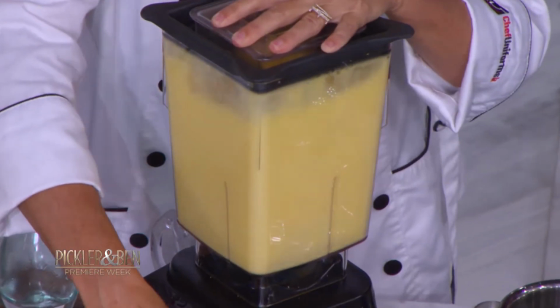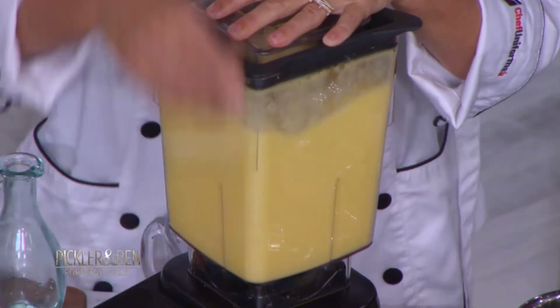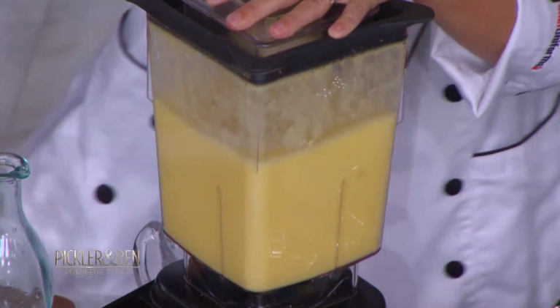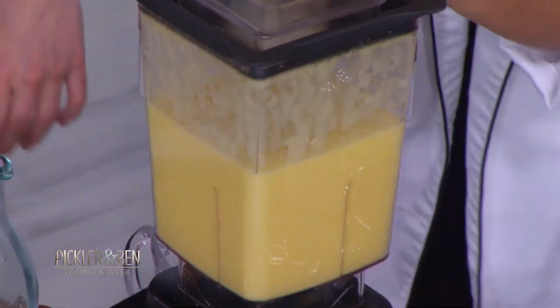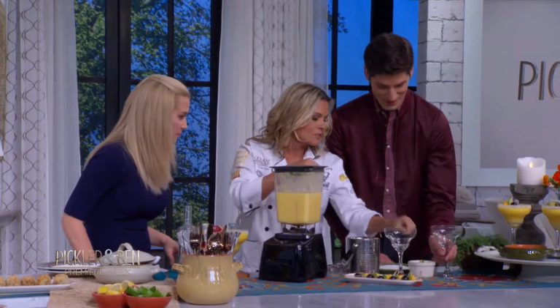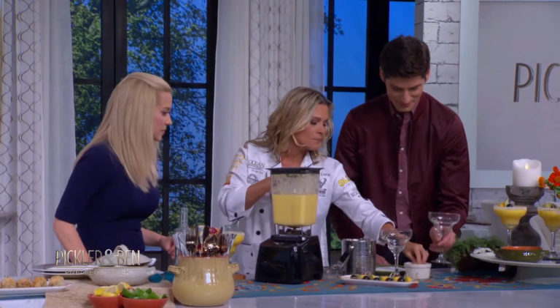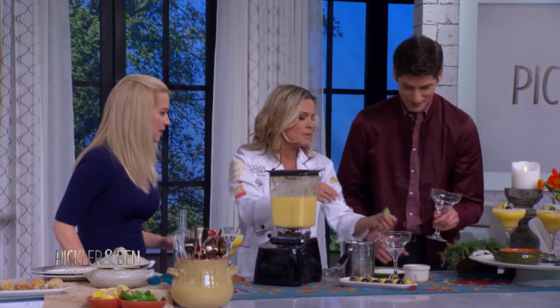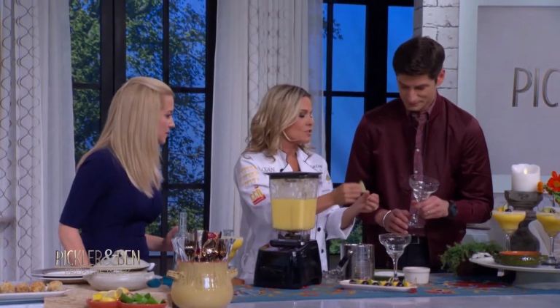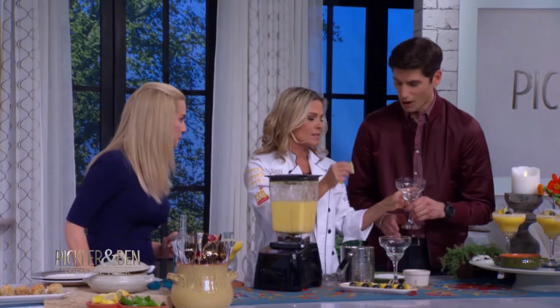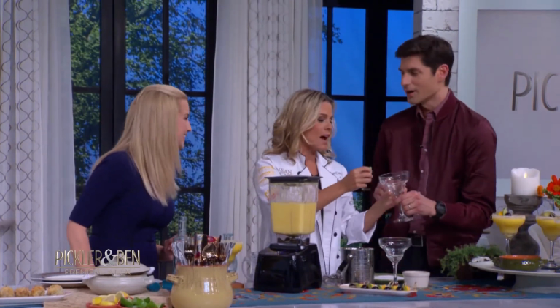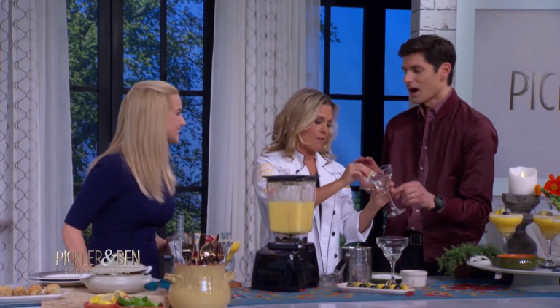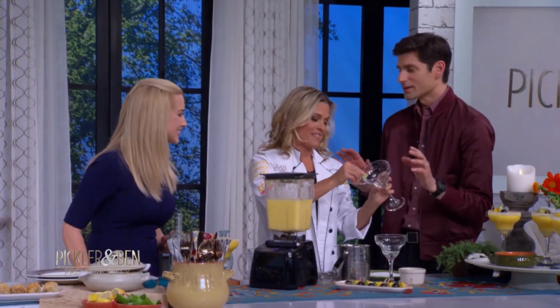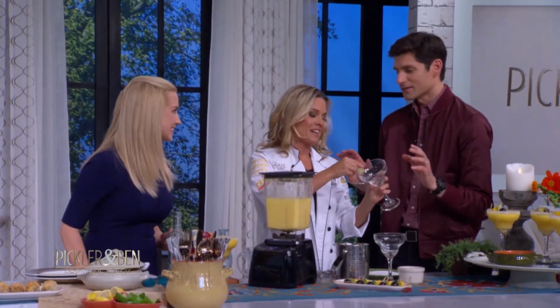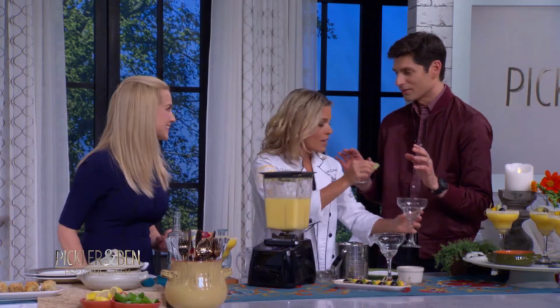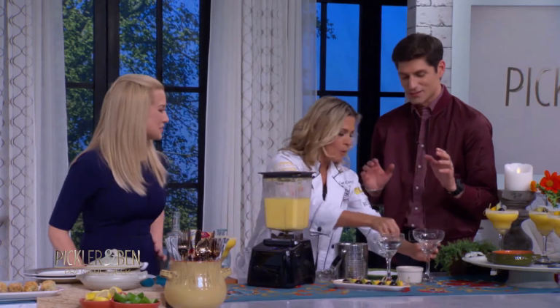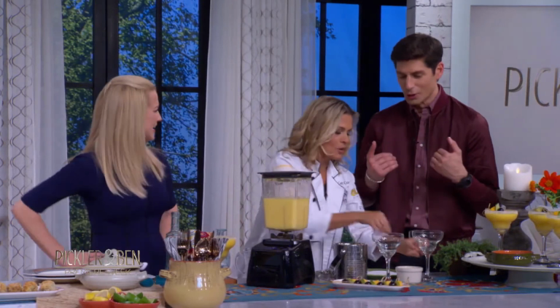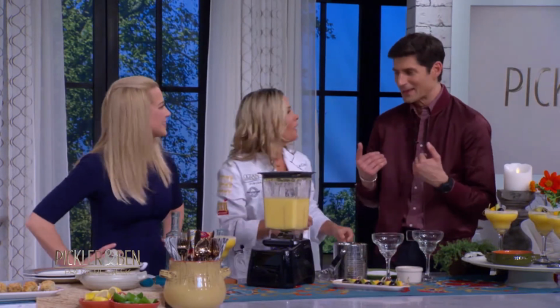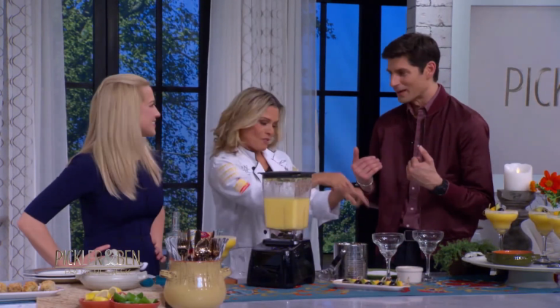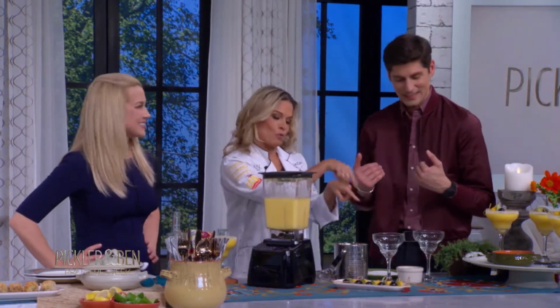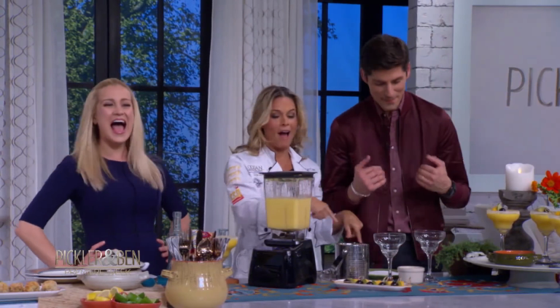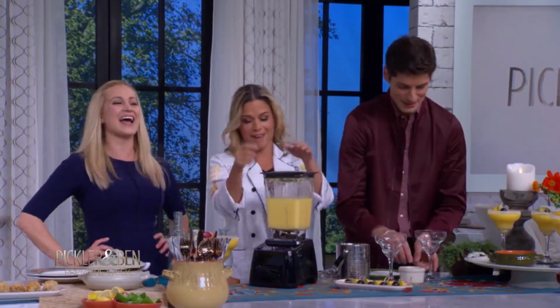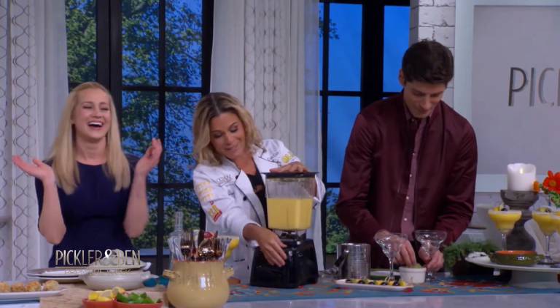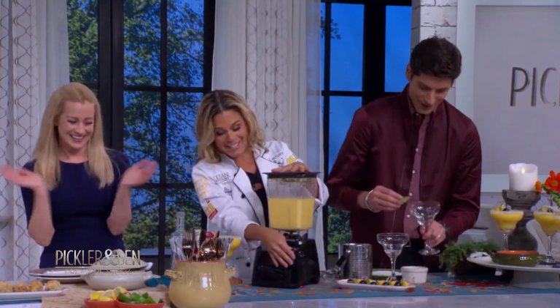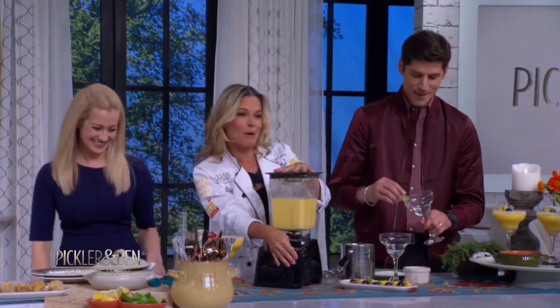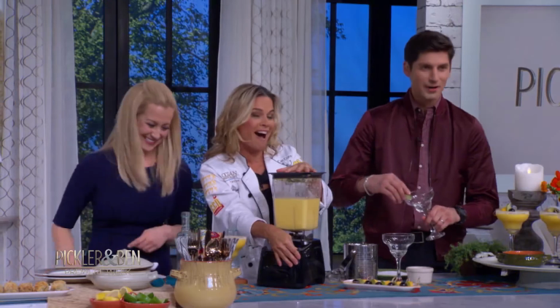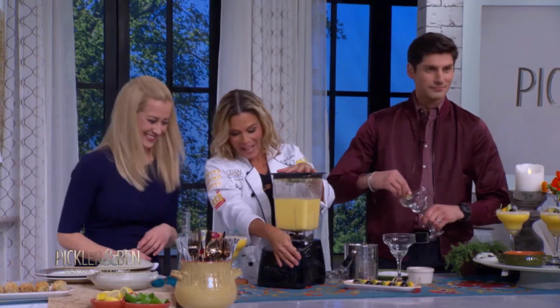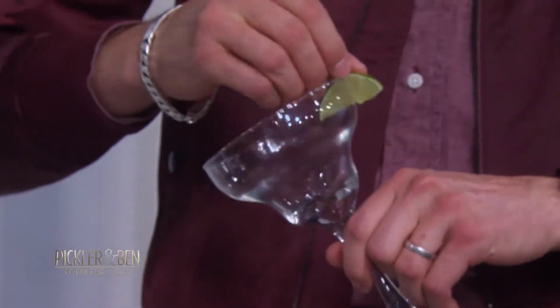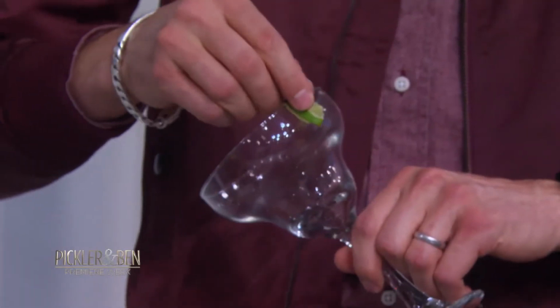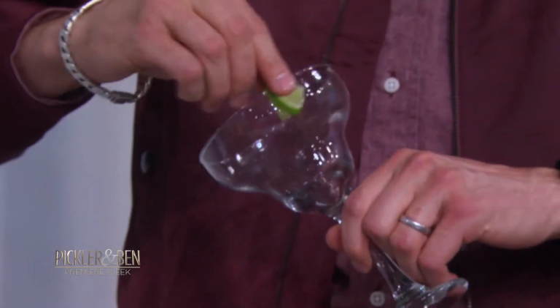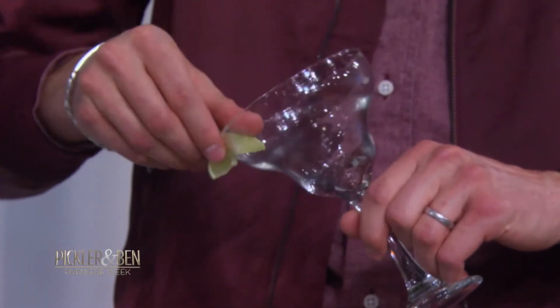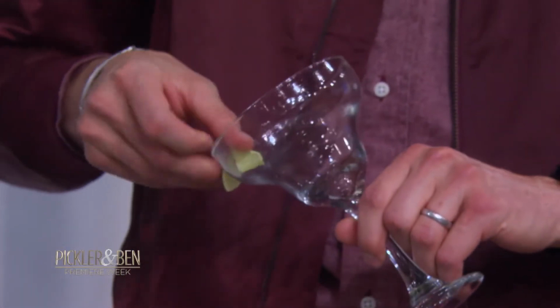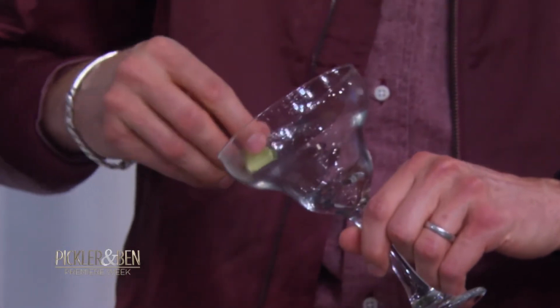Then I'm going to have you start rimming the glasses. So take some lime — this is how you do this, this is not hard. I worked at a bar for like 12 years. Oh, you did? Well, why didn't you tell me you know how to rim a glass? I'm definitely going to tell you how to rim a glass — I'm Mr. Rim. Oh, you are Mr. Rim! I like that. That's my nickname.